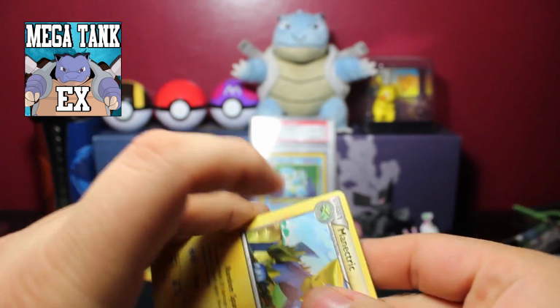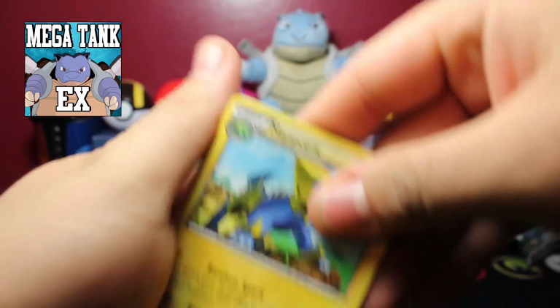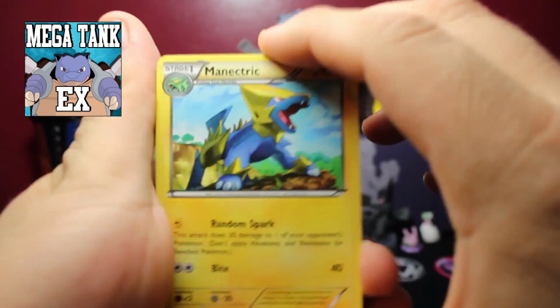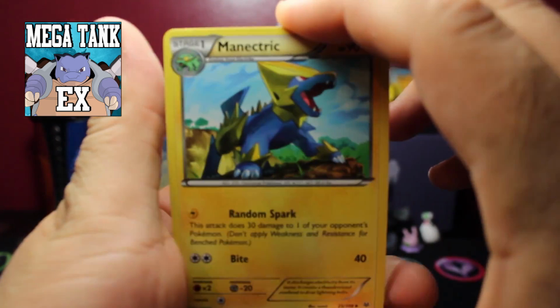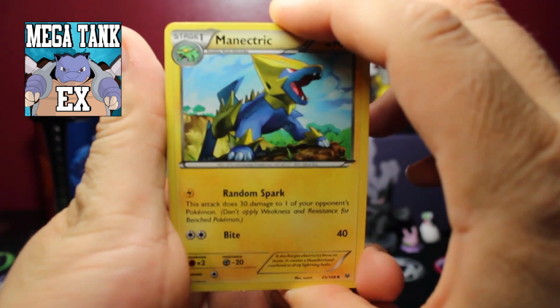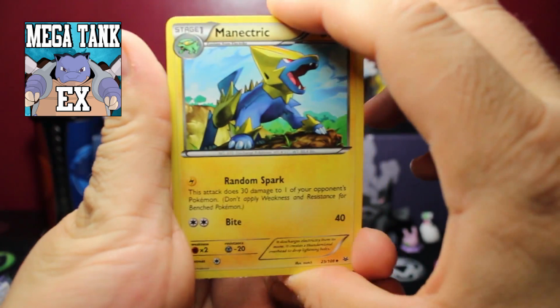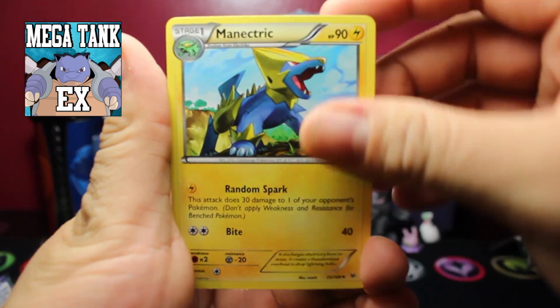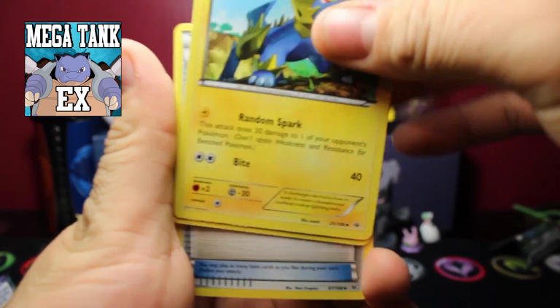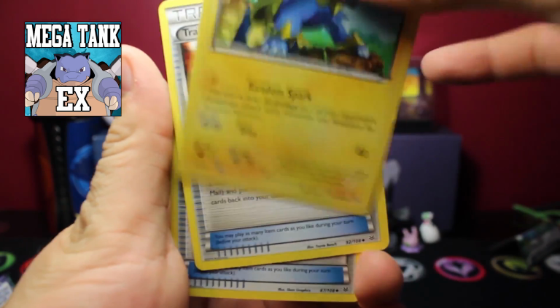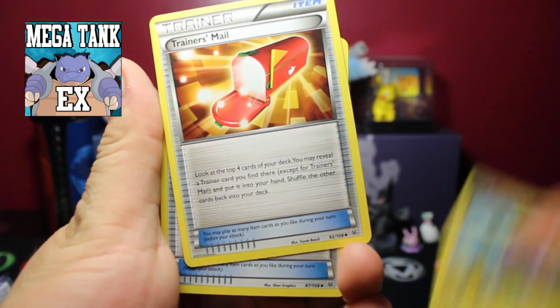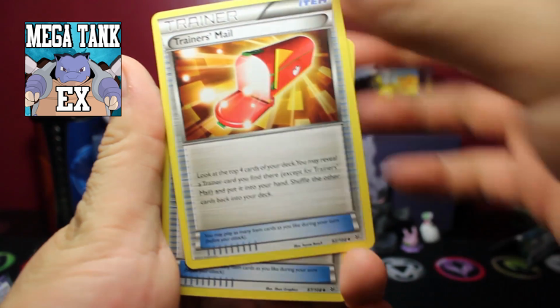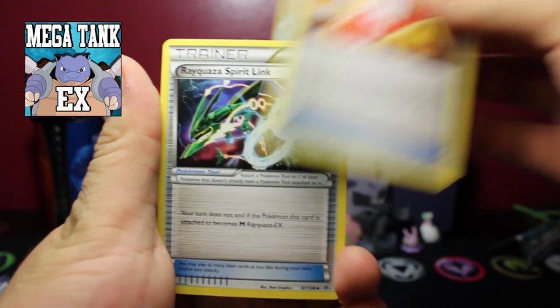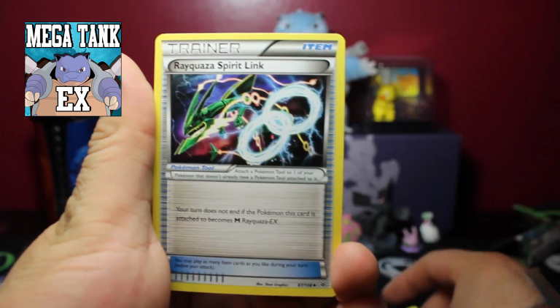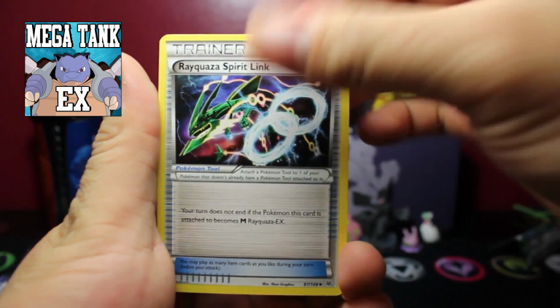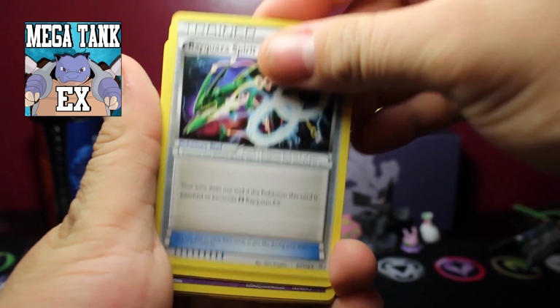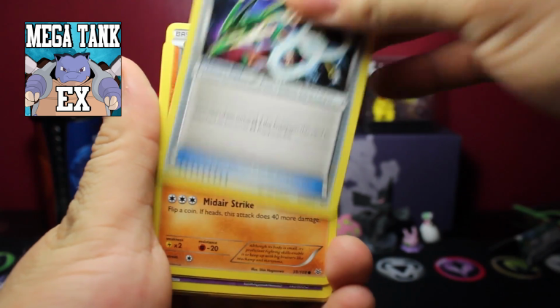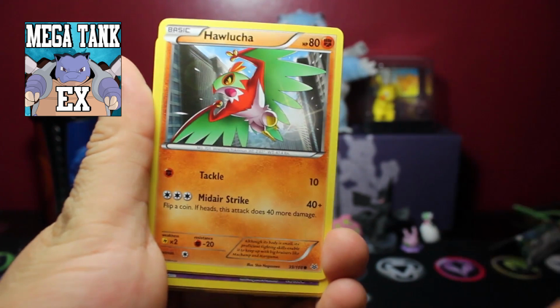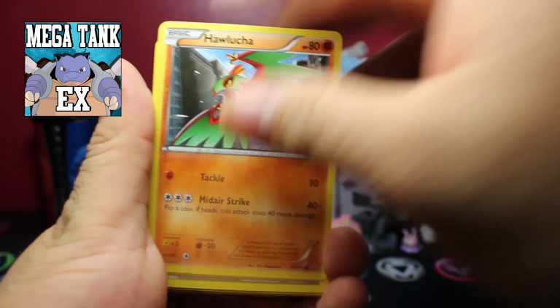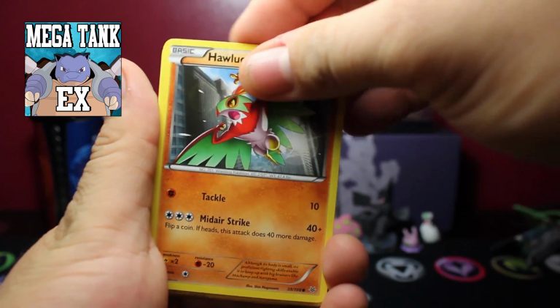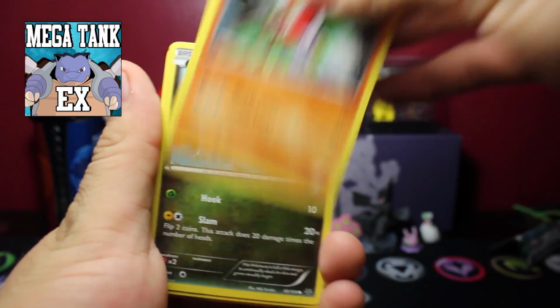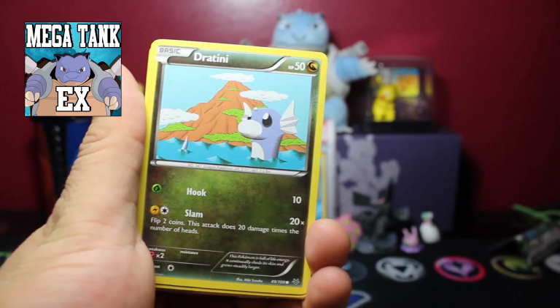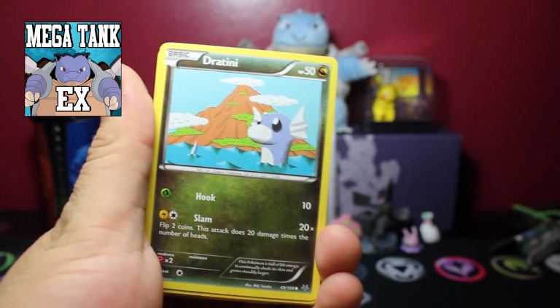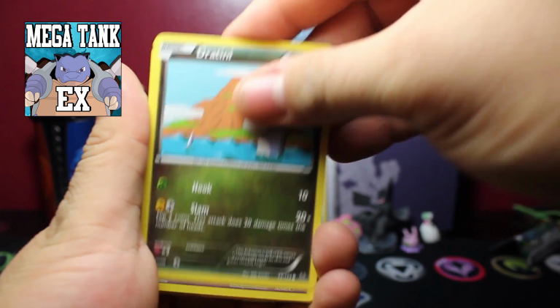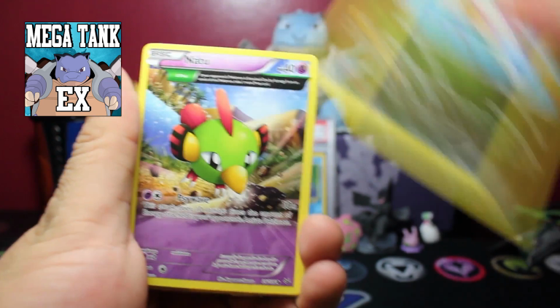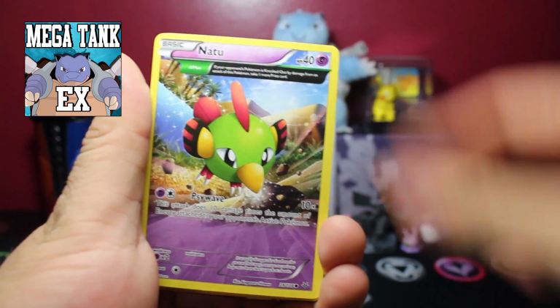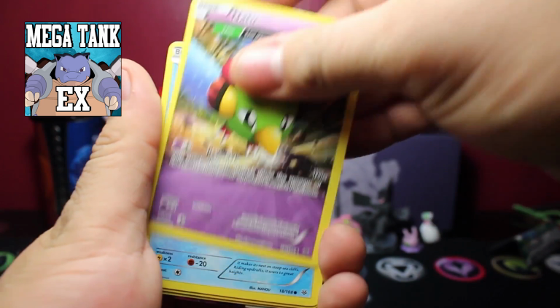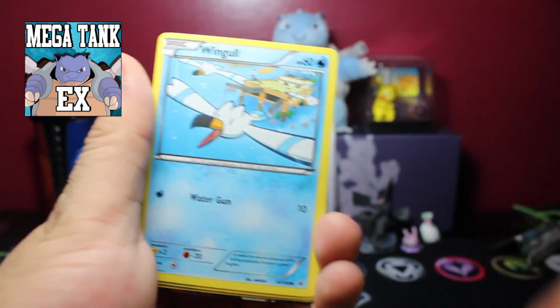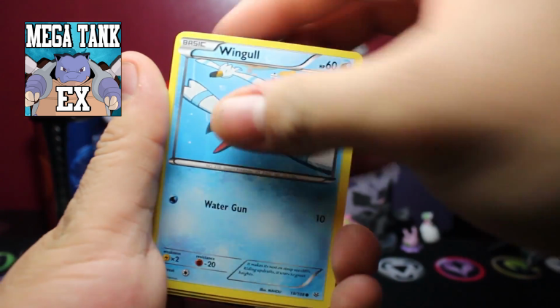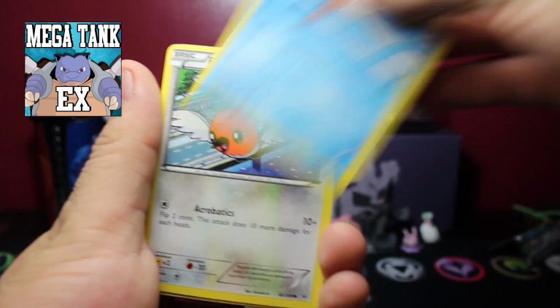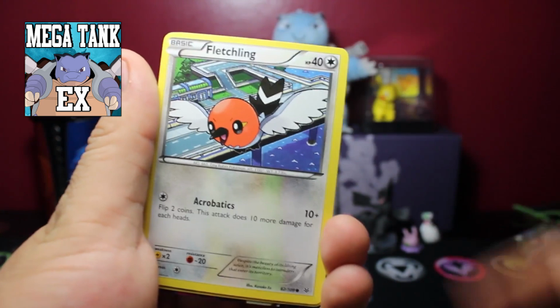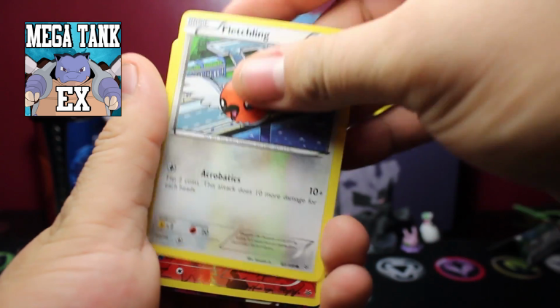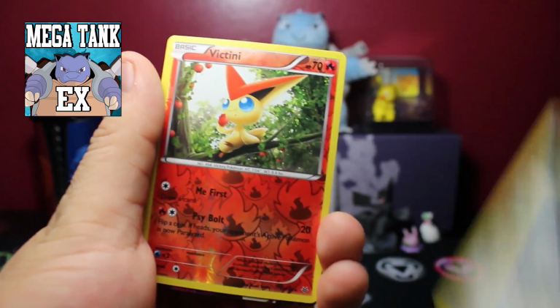And here we begin with a Manectric, Trainer's Mail, Rayquaza Spirit Link, Hawlucha, Dratini, Natu, Wingo, Fletchling.